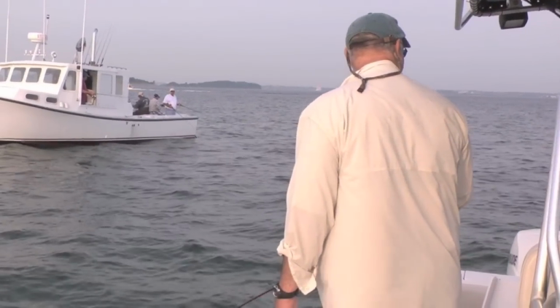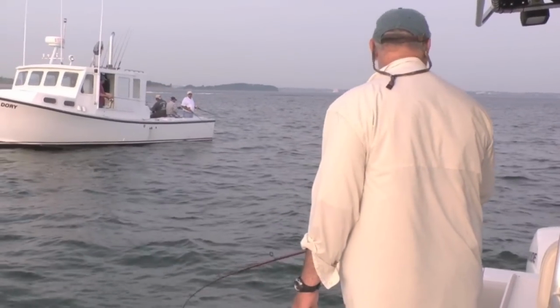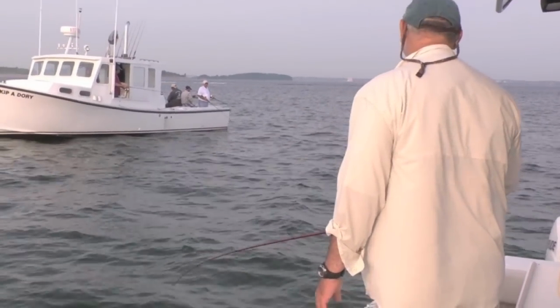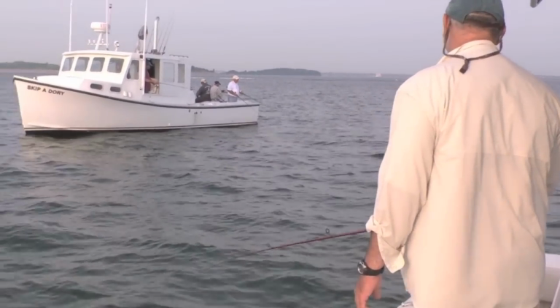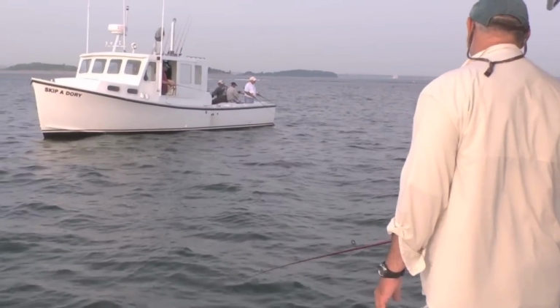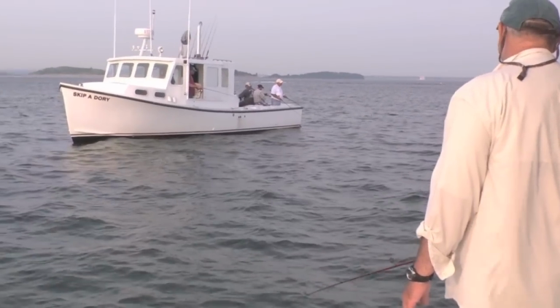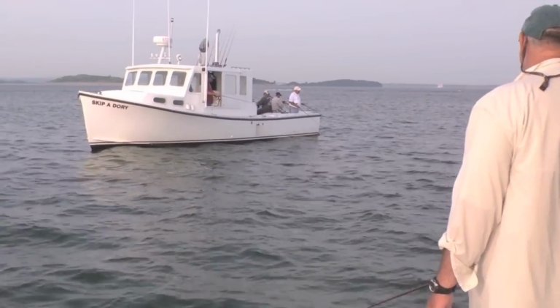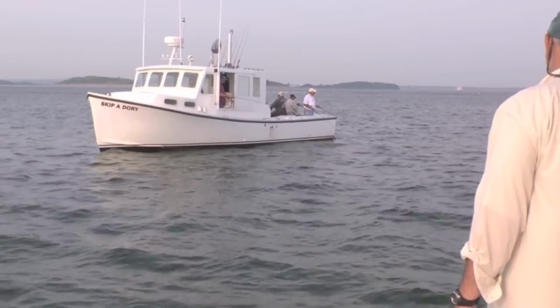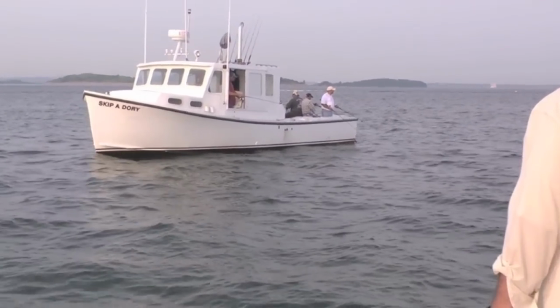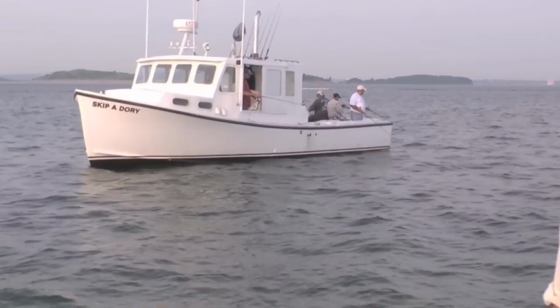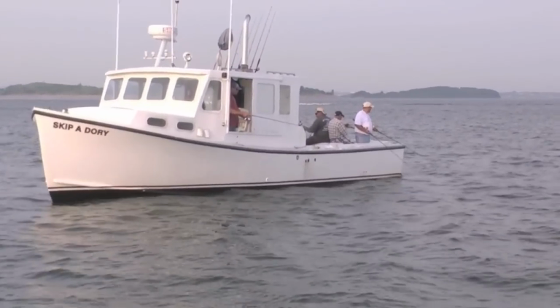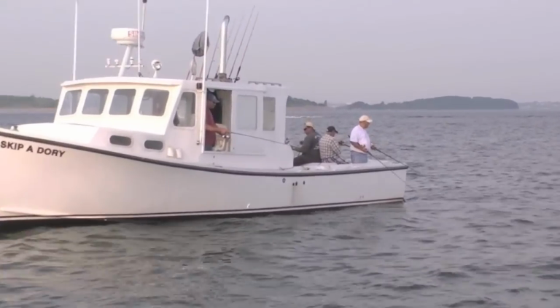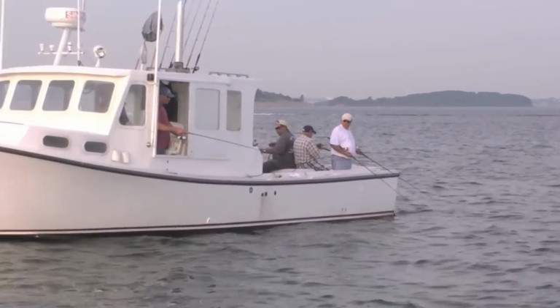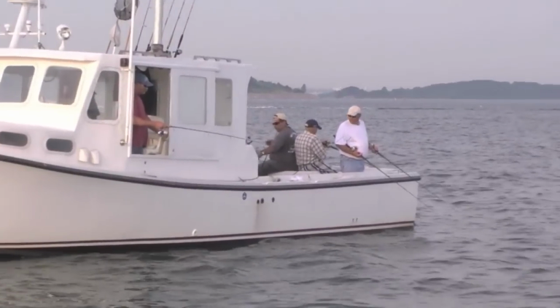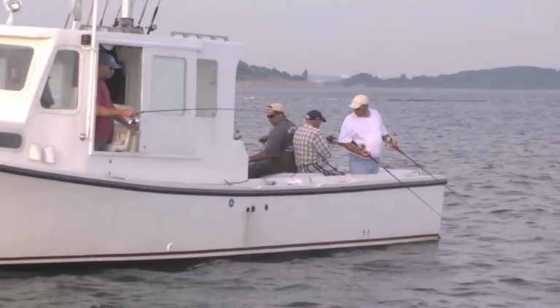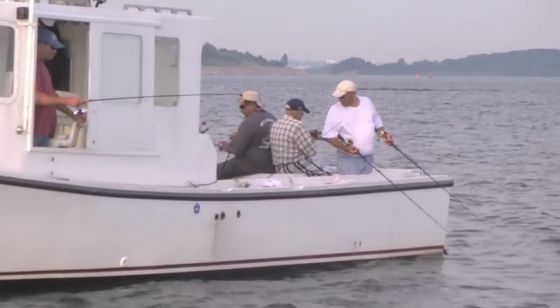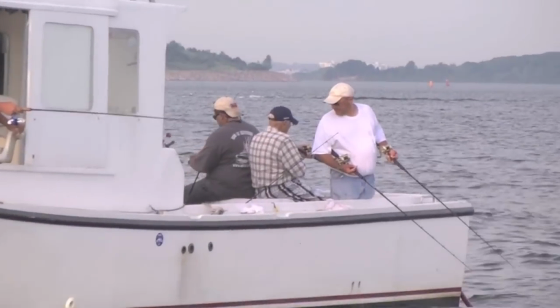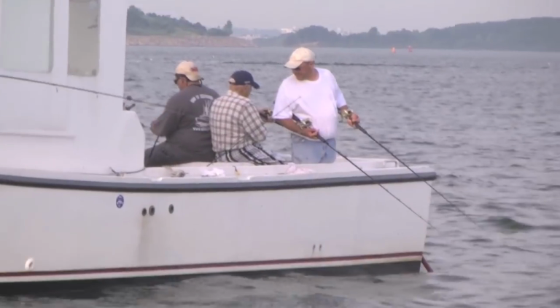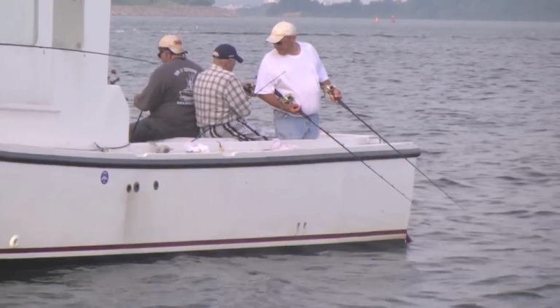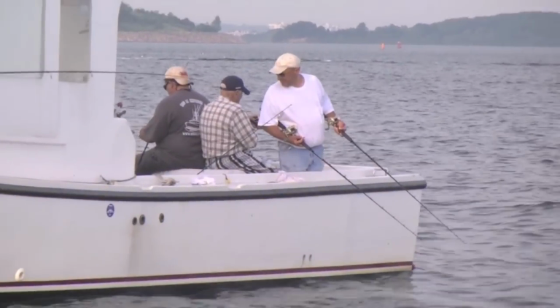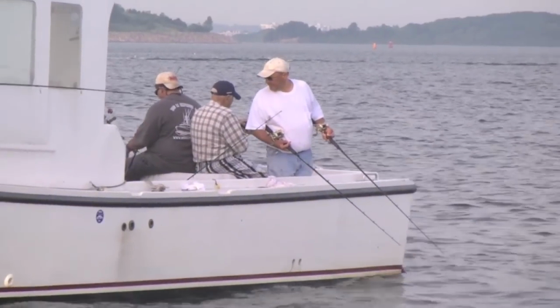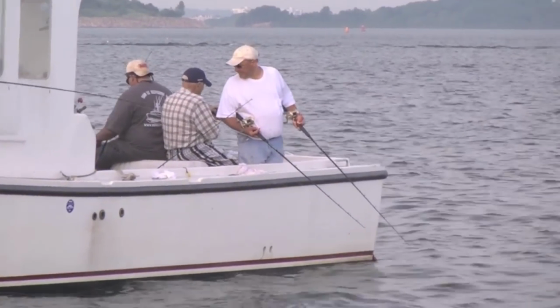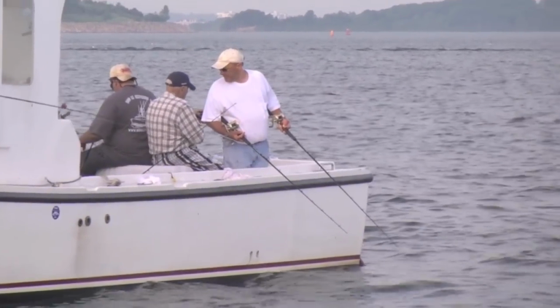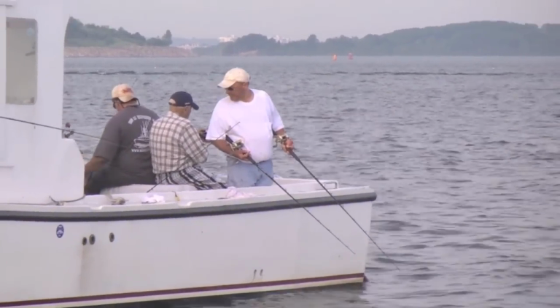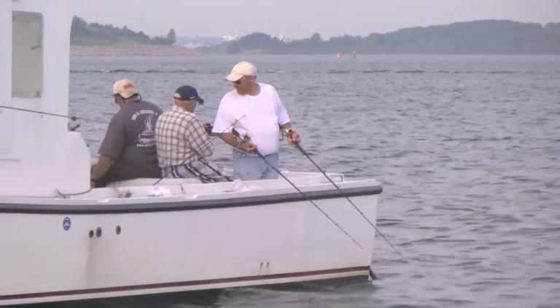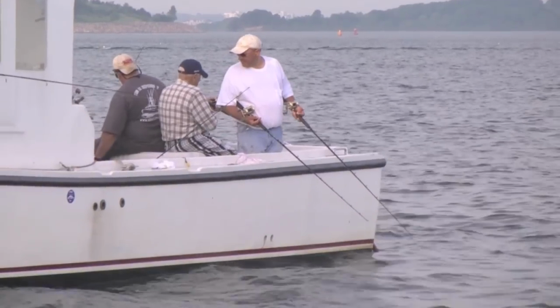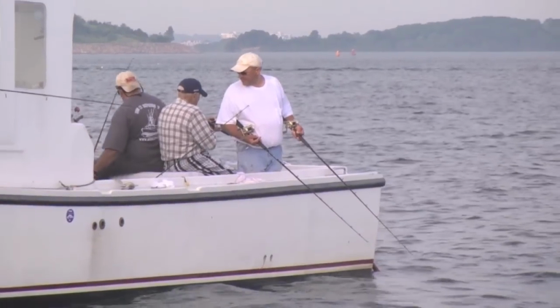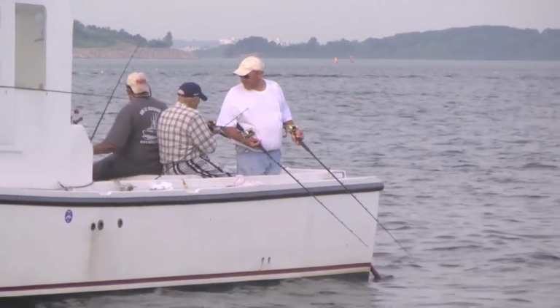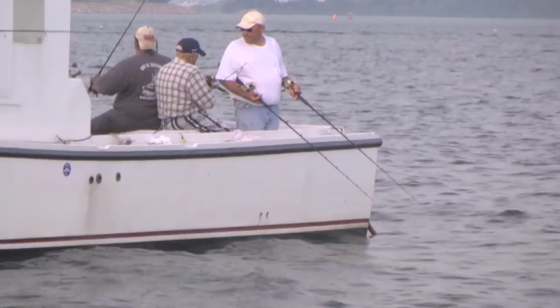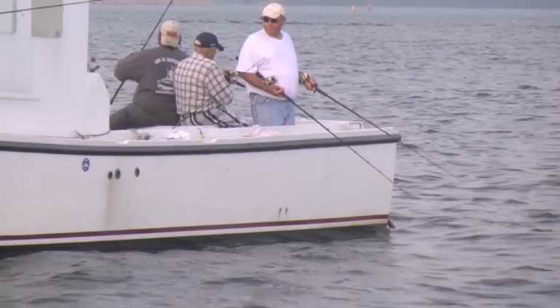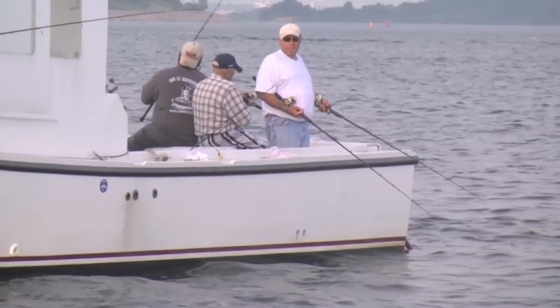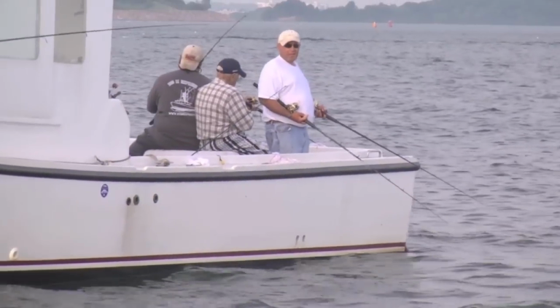When the fishing is hot, the flats can get pretty crowded. Fishing nearby on this day was Santini's close friend, charter skipper Chuck DiStefano of the Skip-a-Dori.